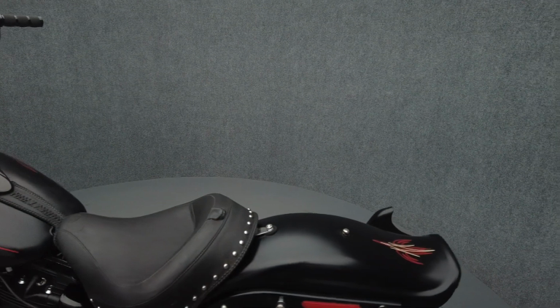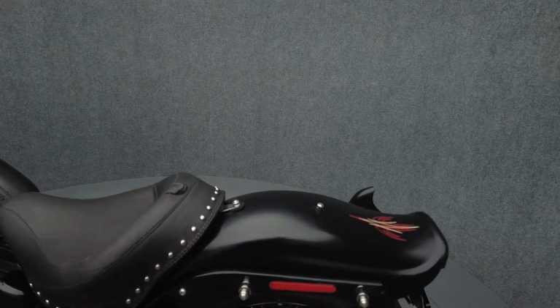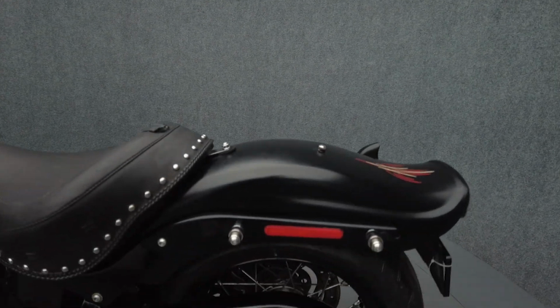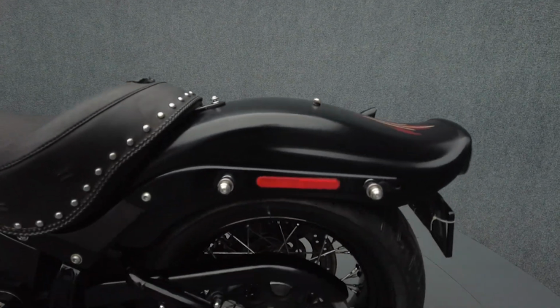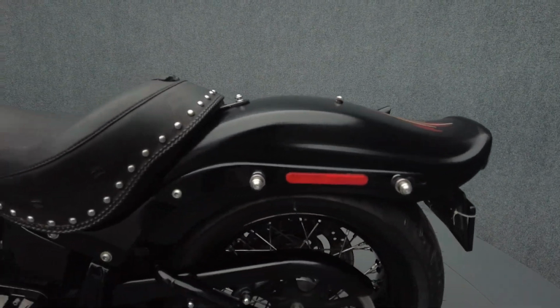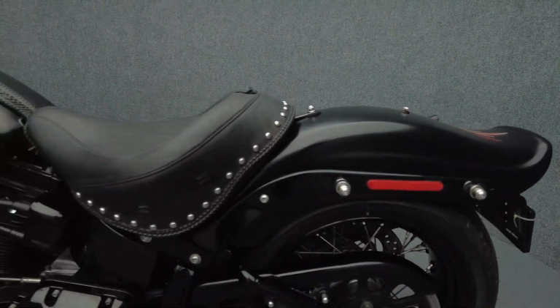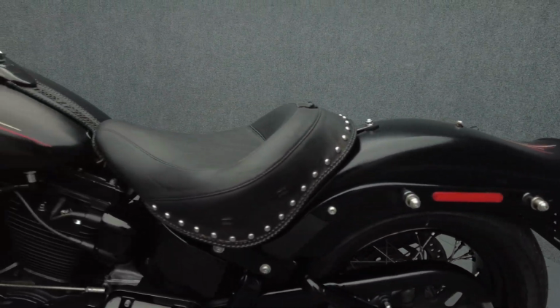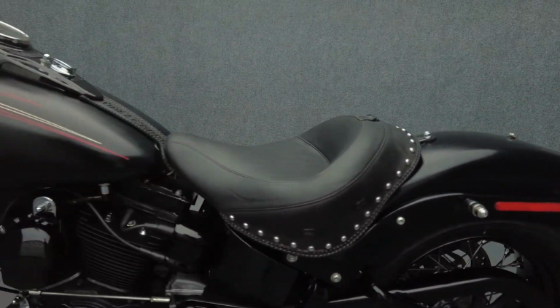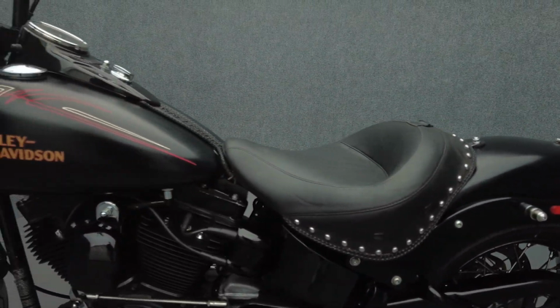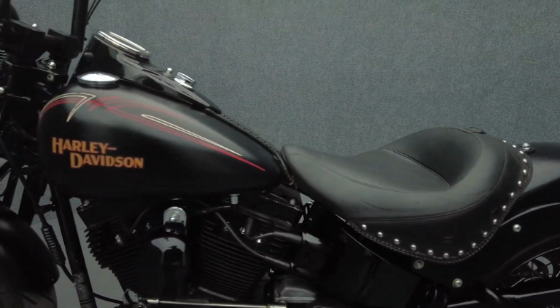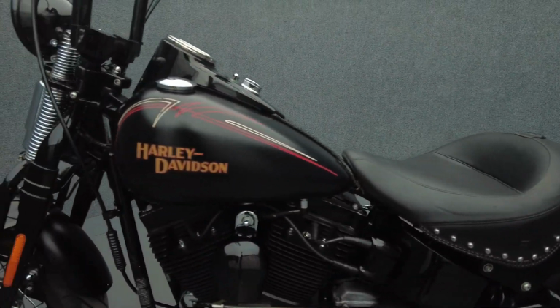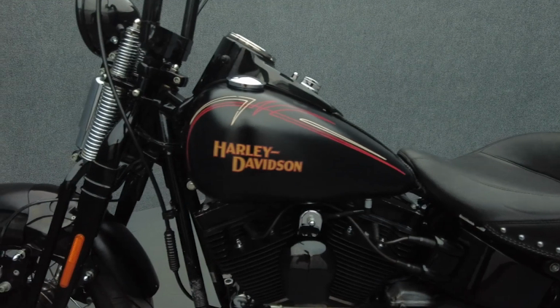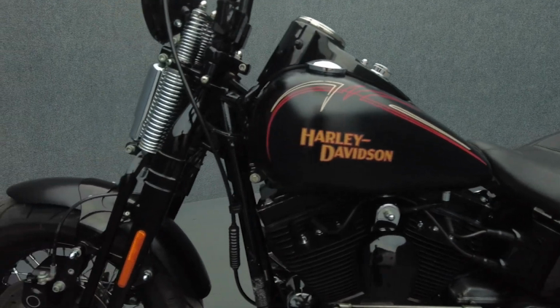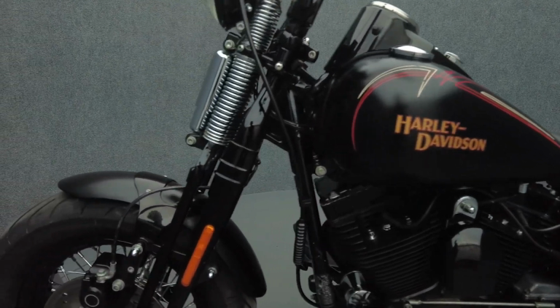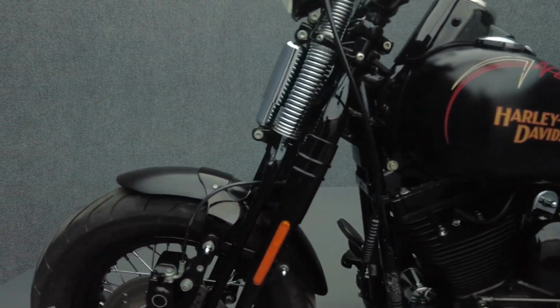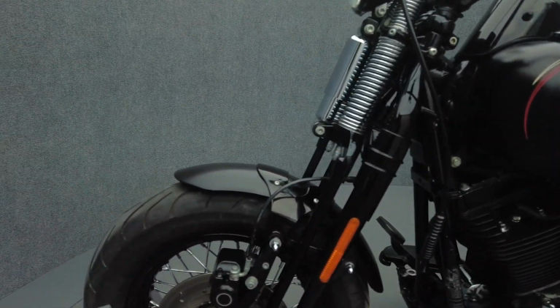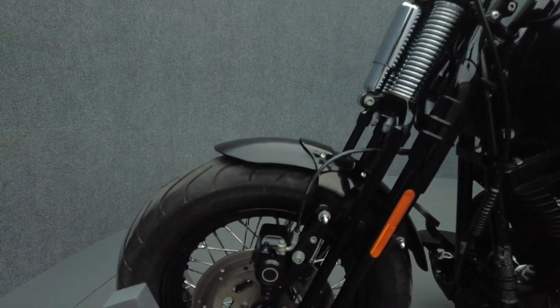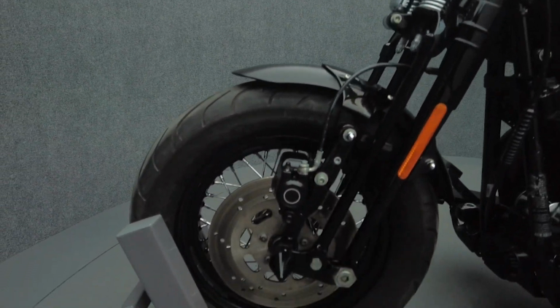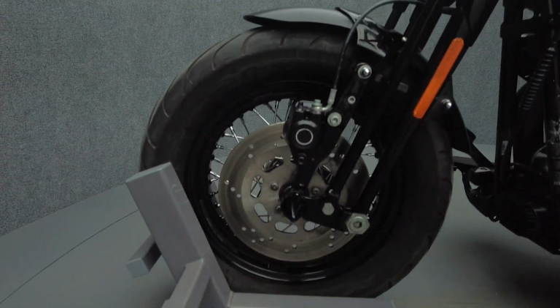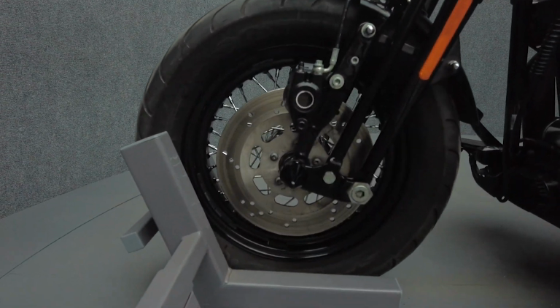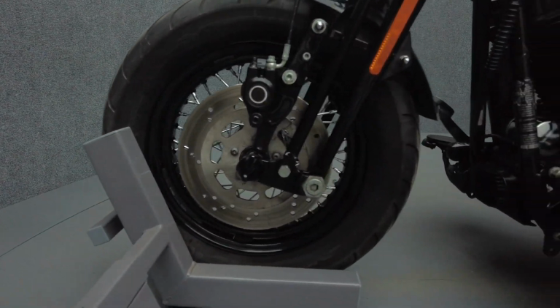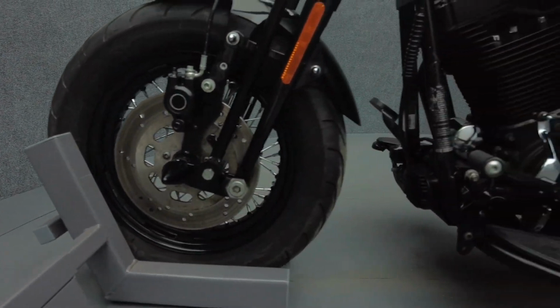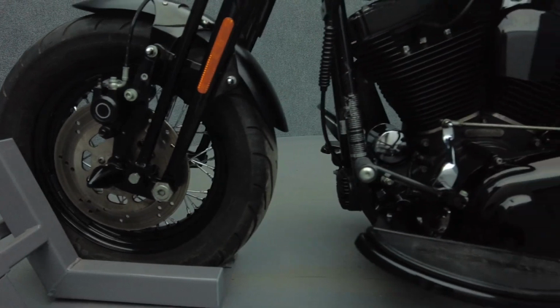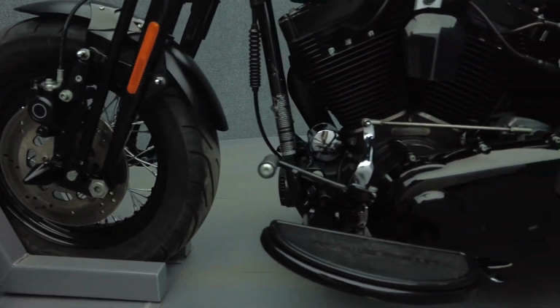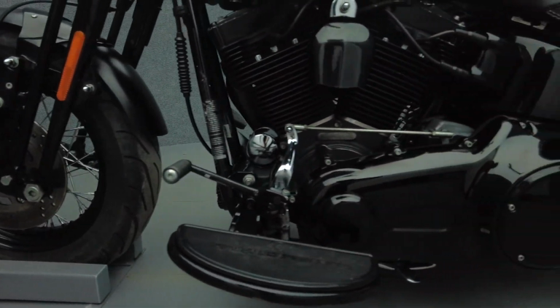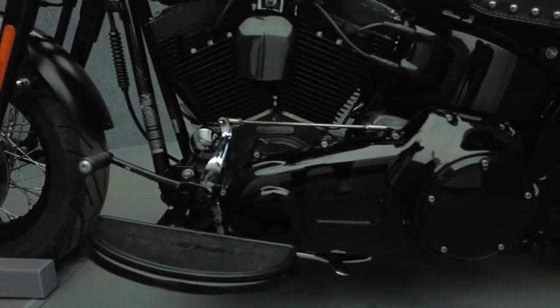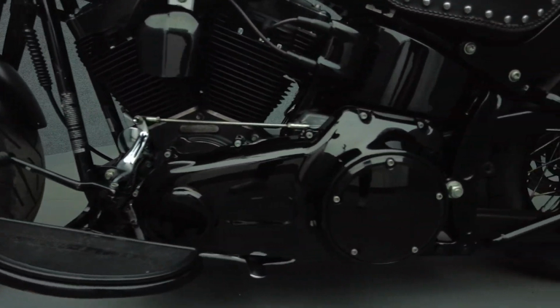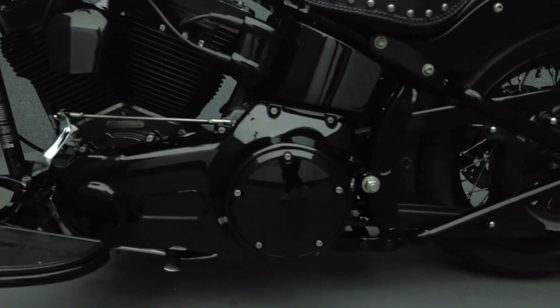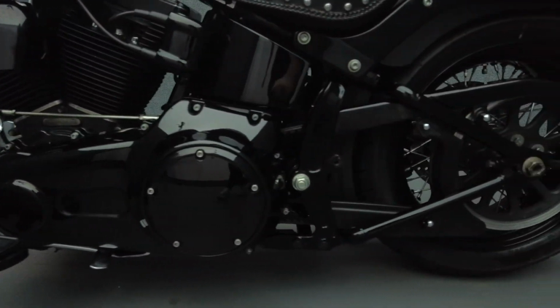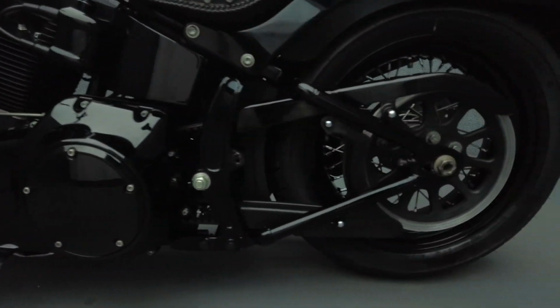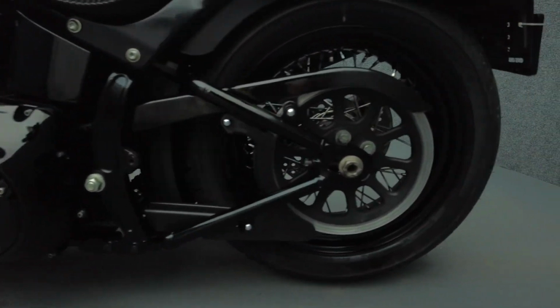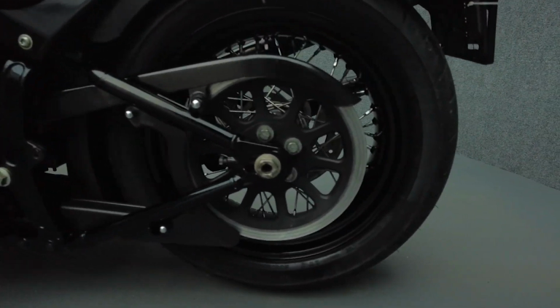Due to the nature of their design, the Crossbones were only in production for a few short years, but made an impact with their big power and bigger personality. Powered by a 96 cubic inch V-twin motor, the Crossbones puts 92 foot-pounds of low-end torque through a six-speed transmission.